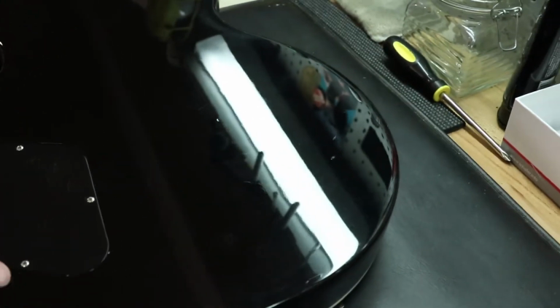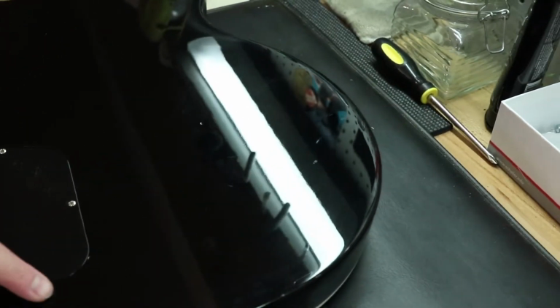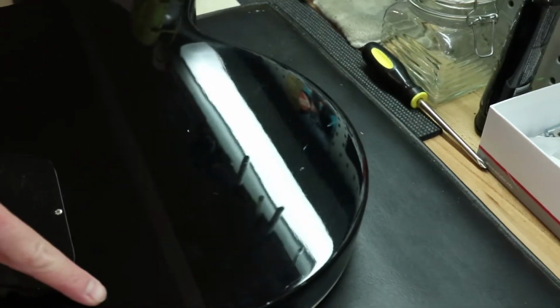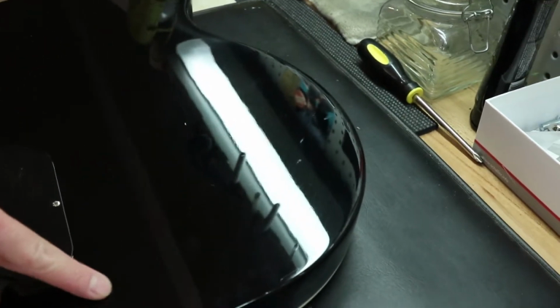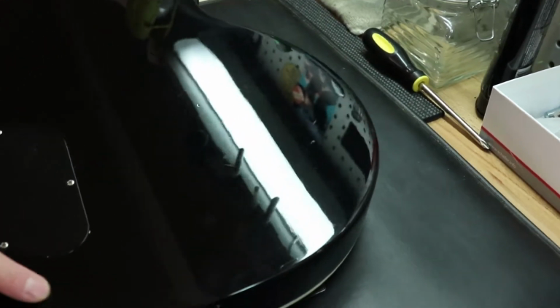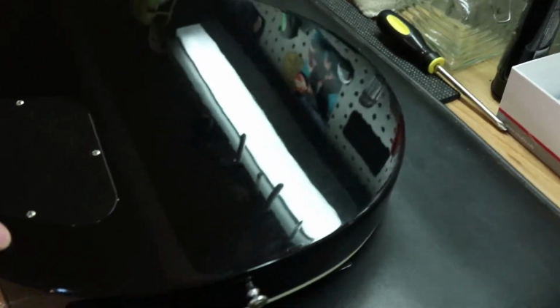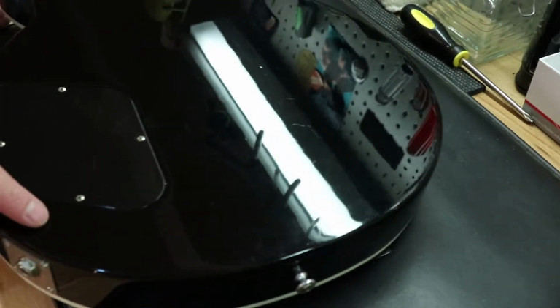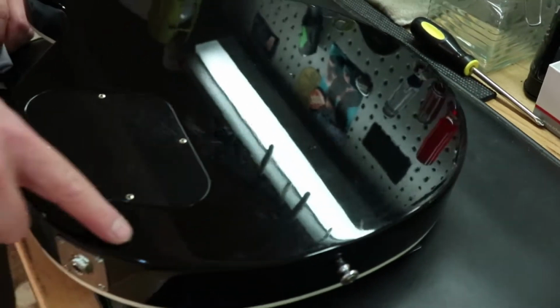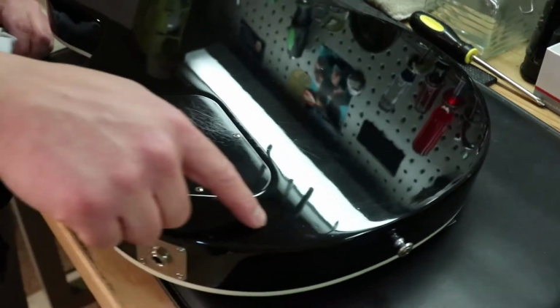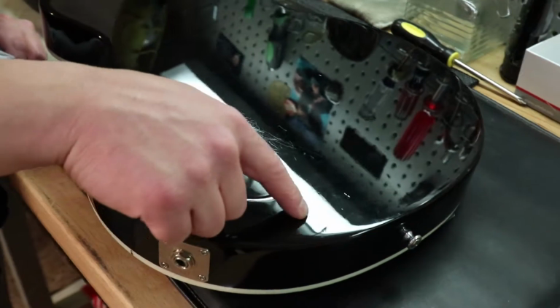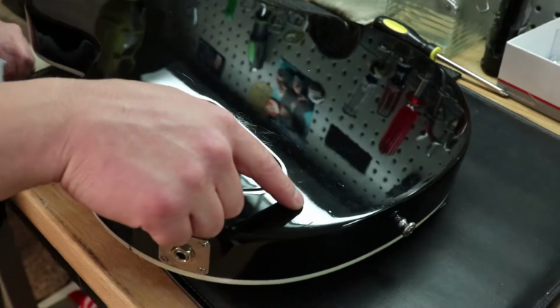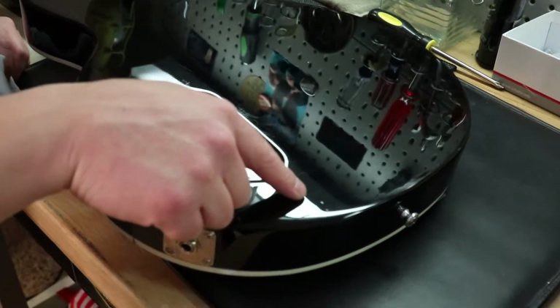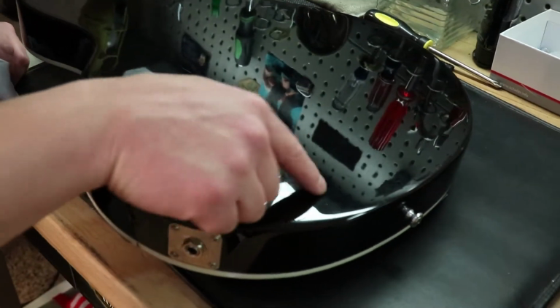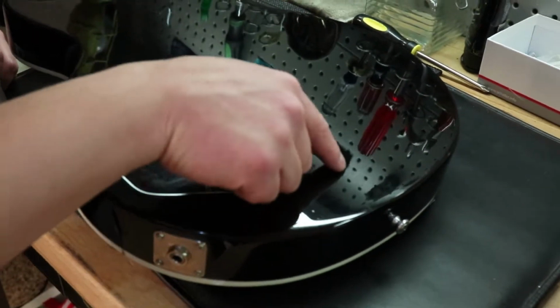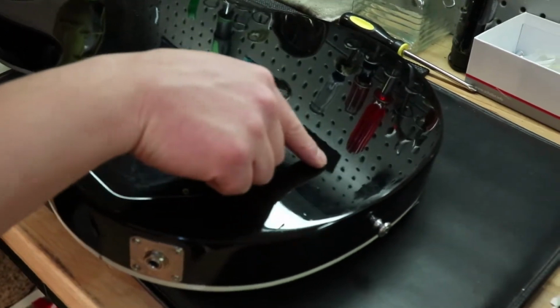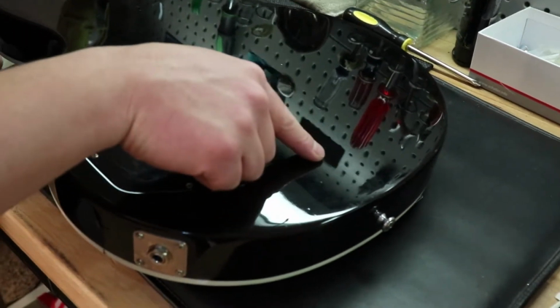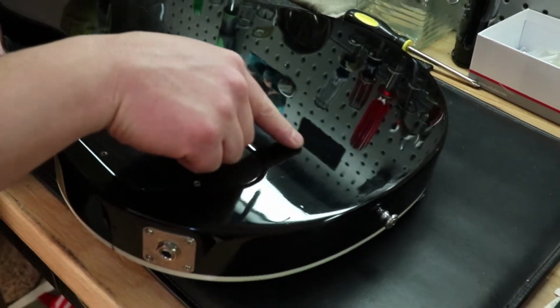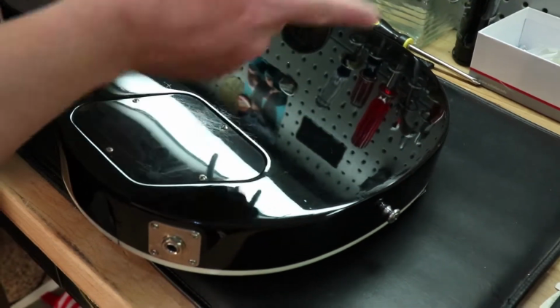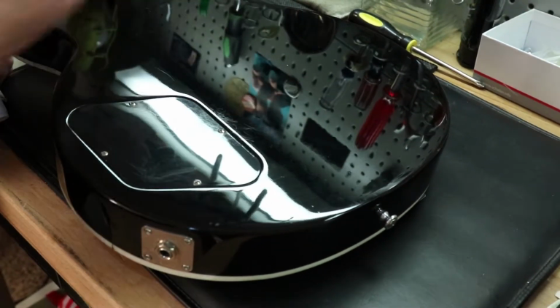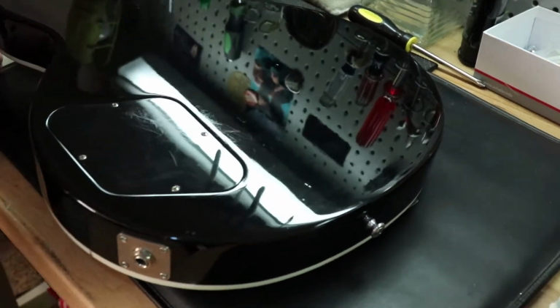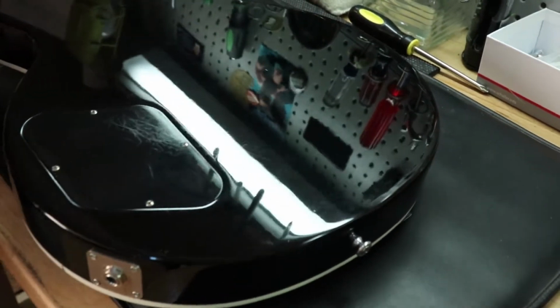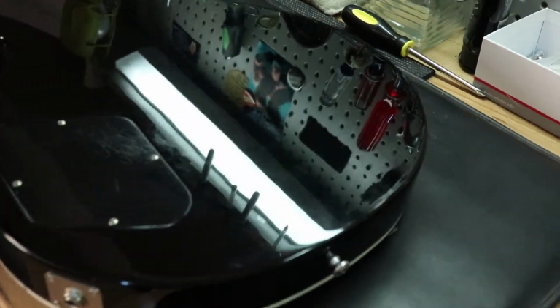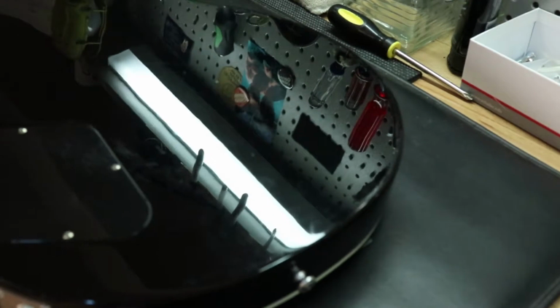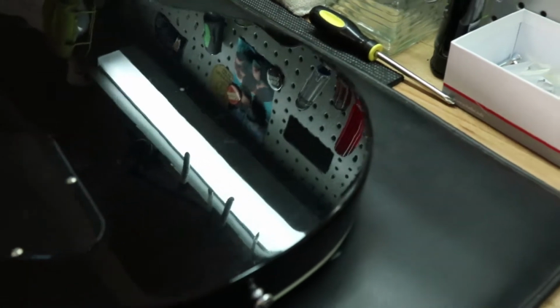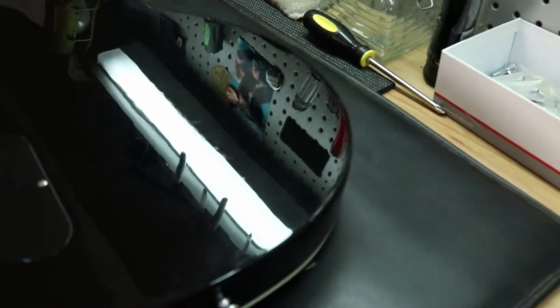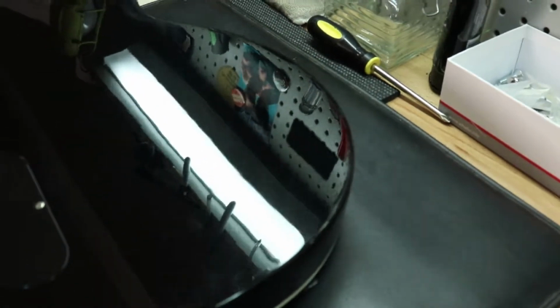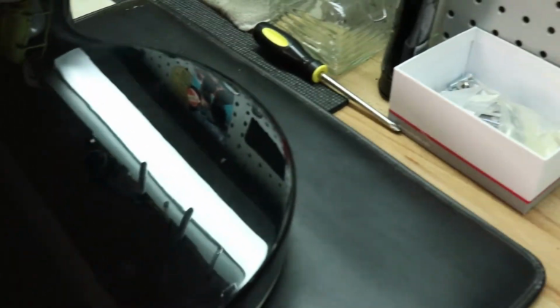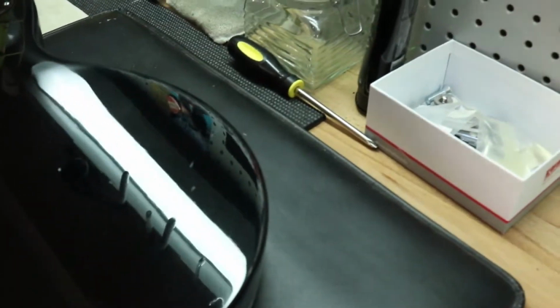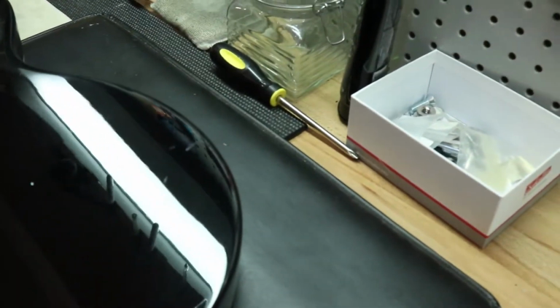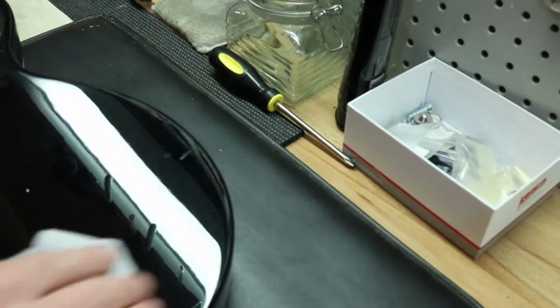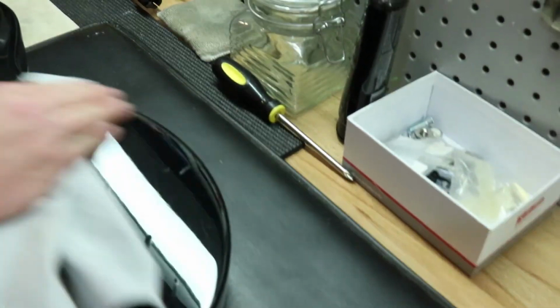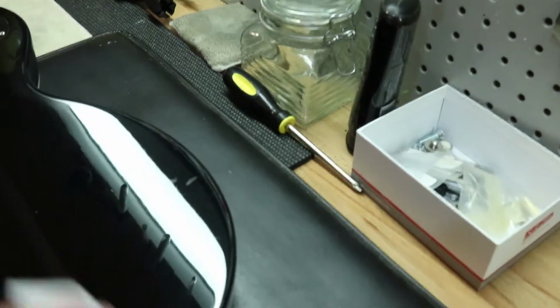It looks like we've got some dings kind of in this area right here. And that's about it — just some light scratches.